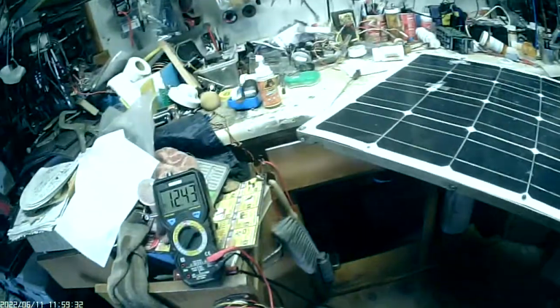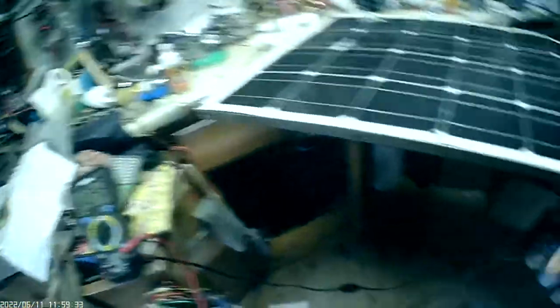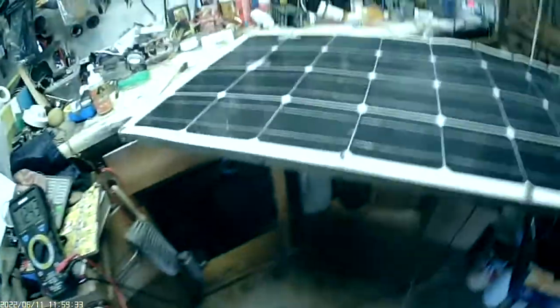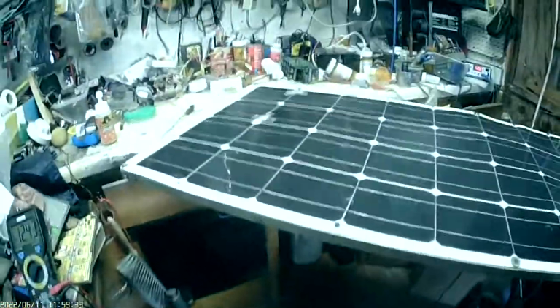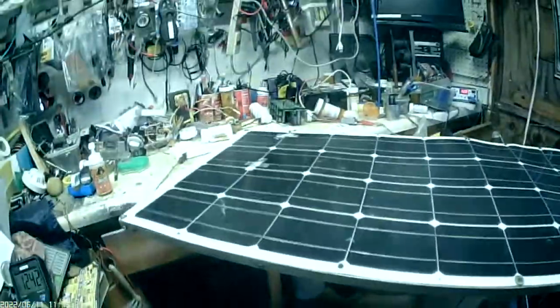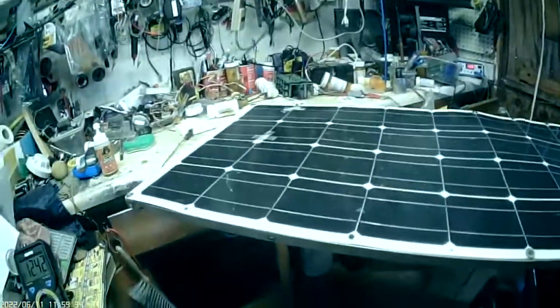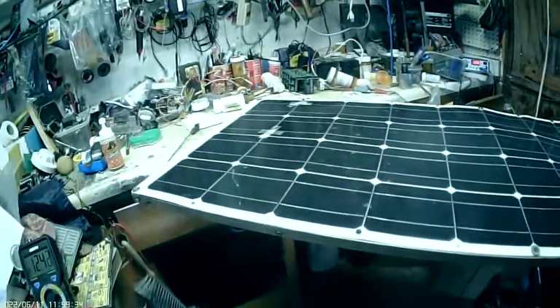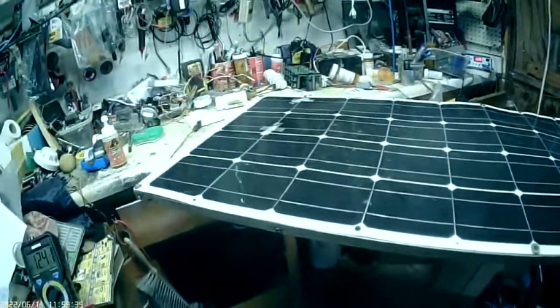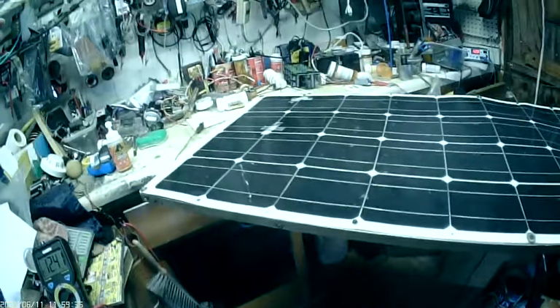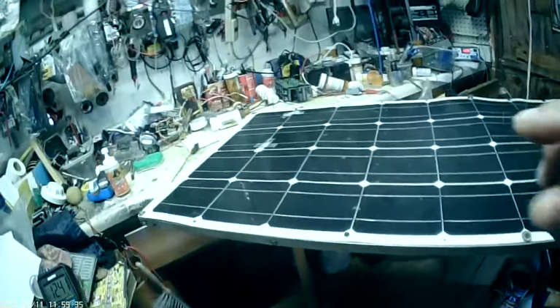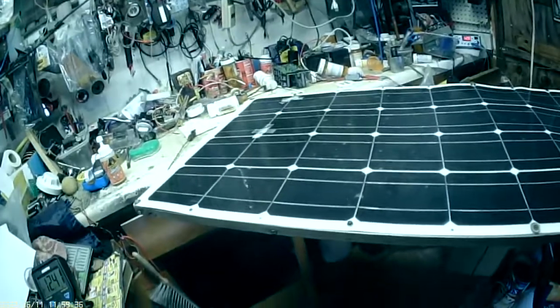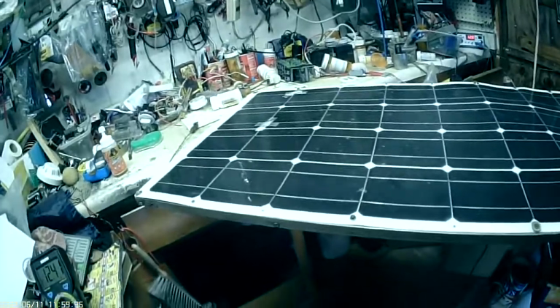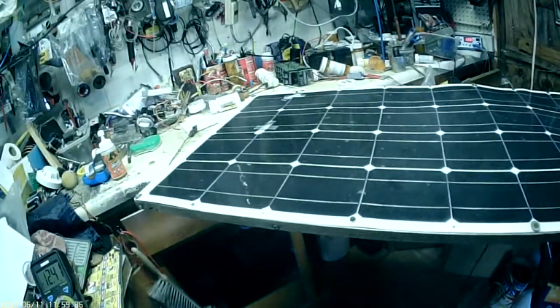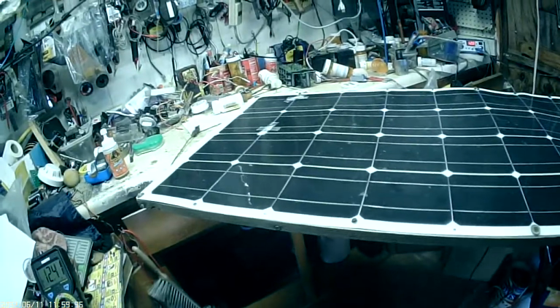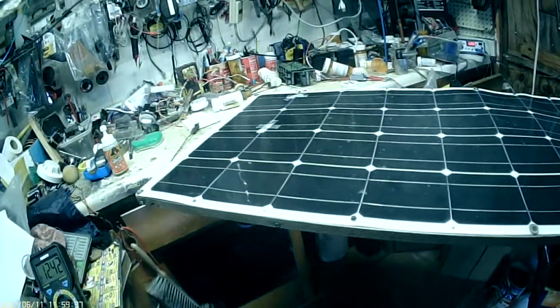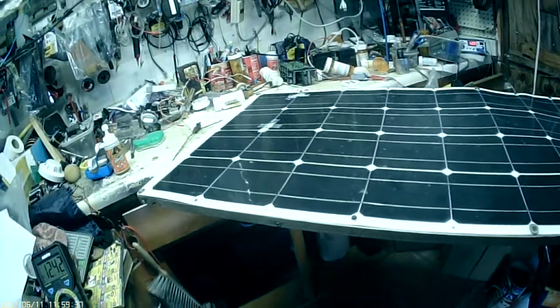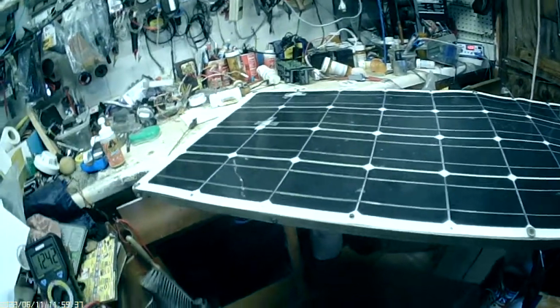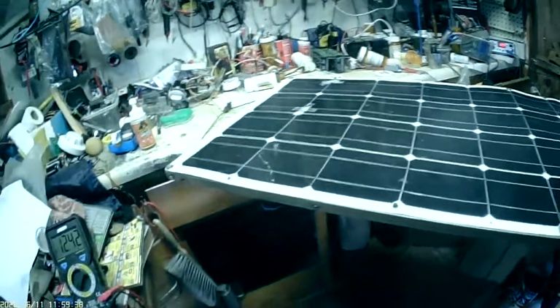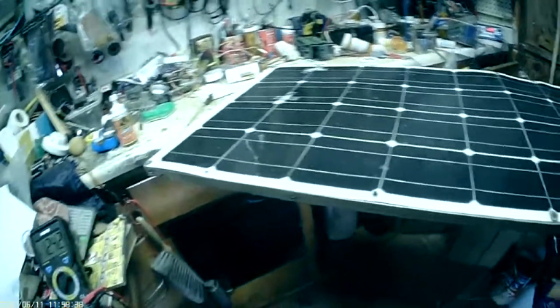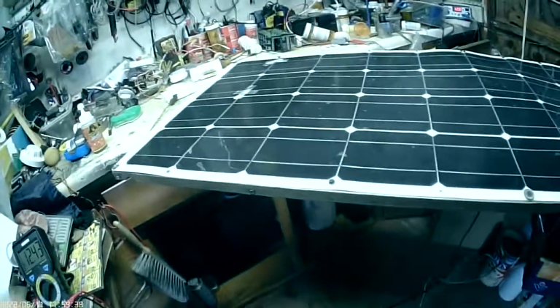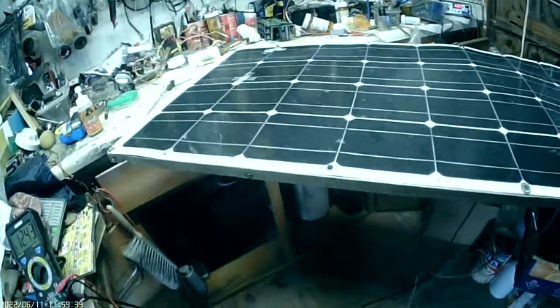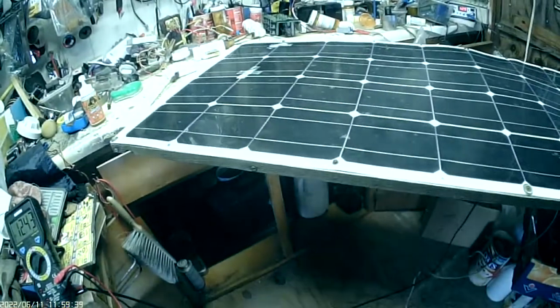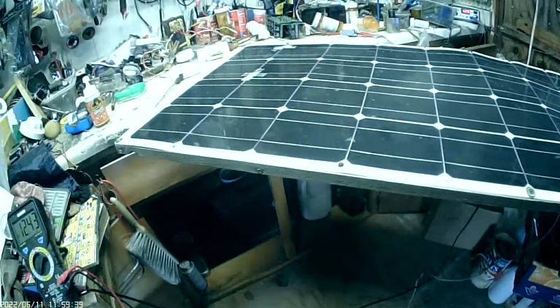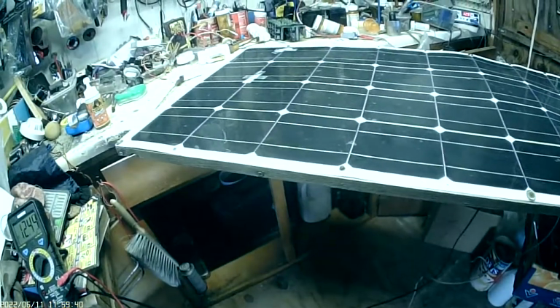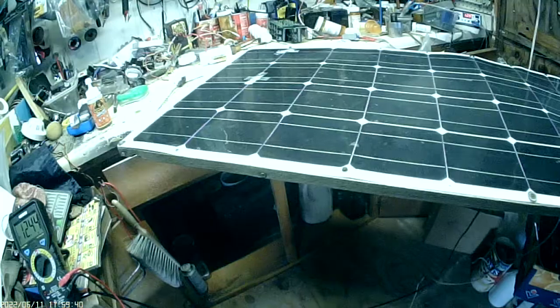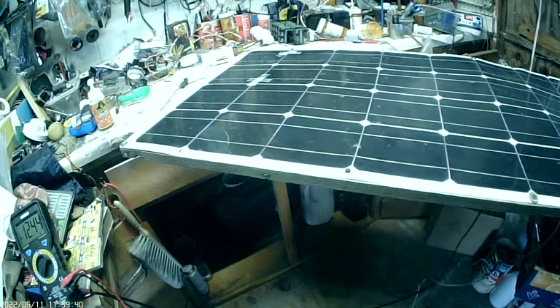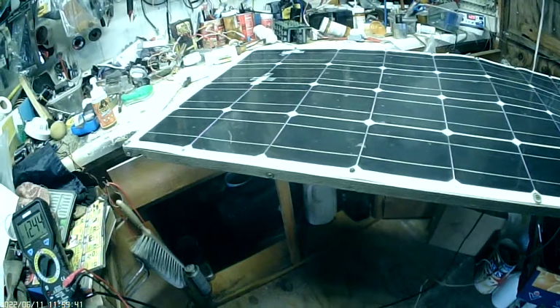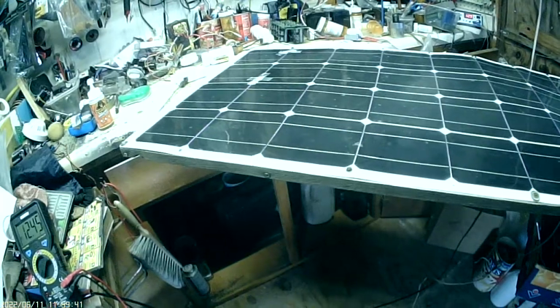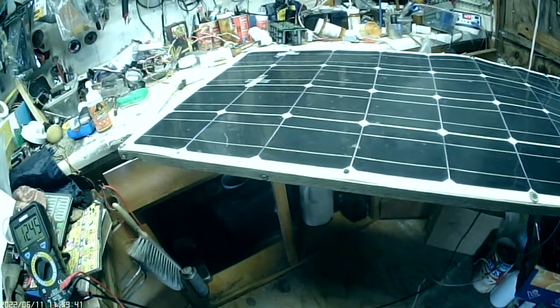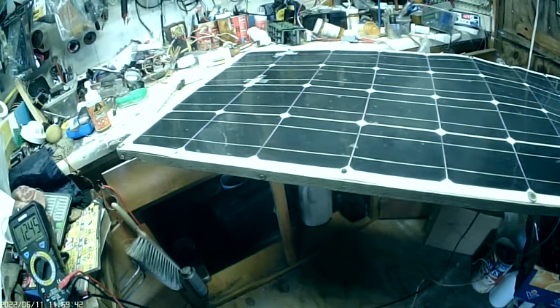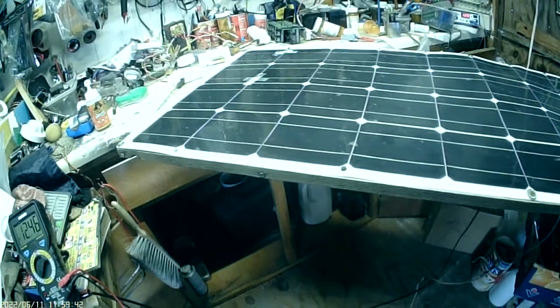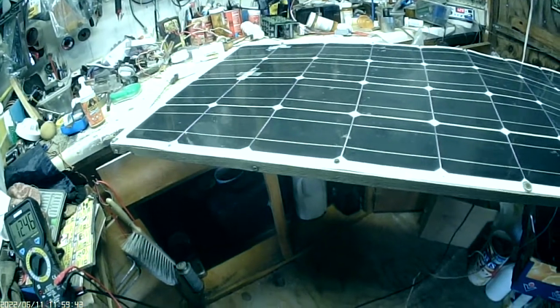That's what I have for this project — how to repair a flexible solar panel cell. This one is 120 watts rated.